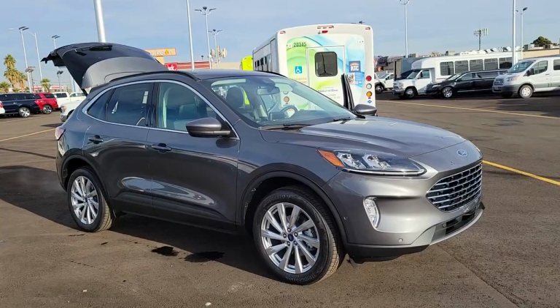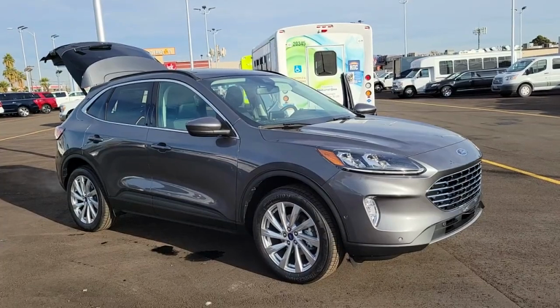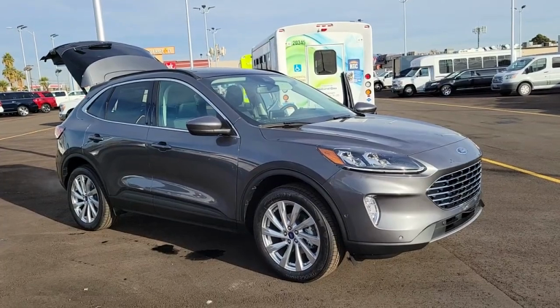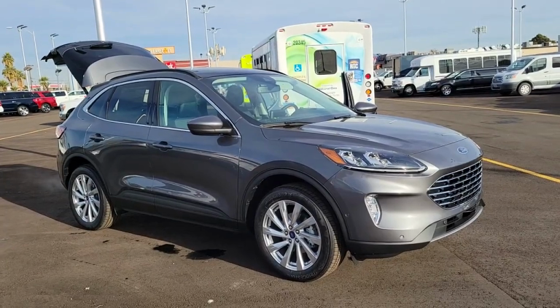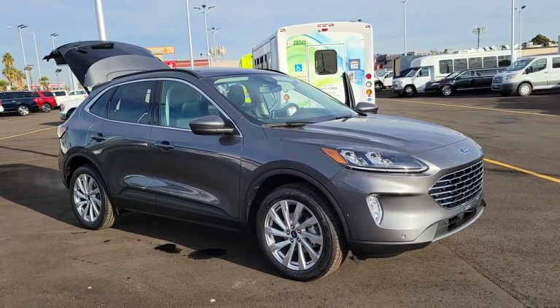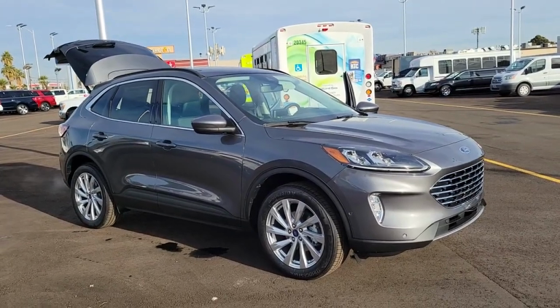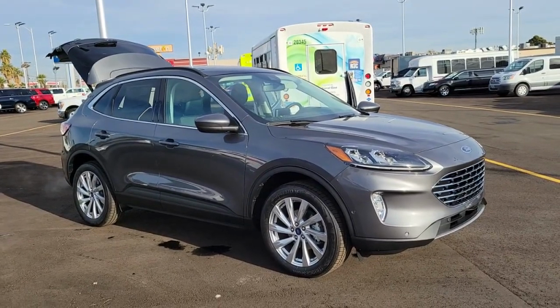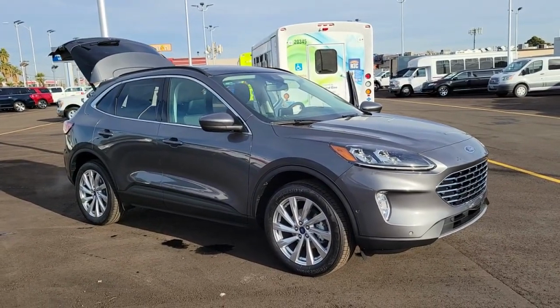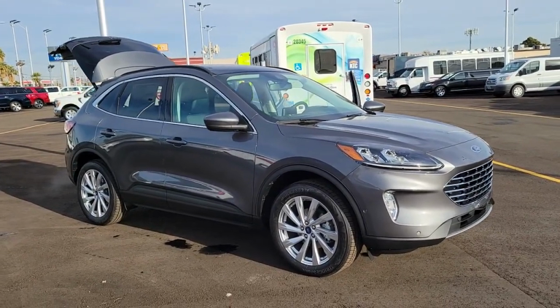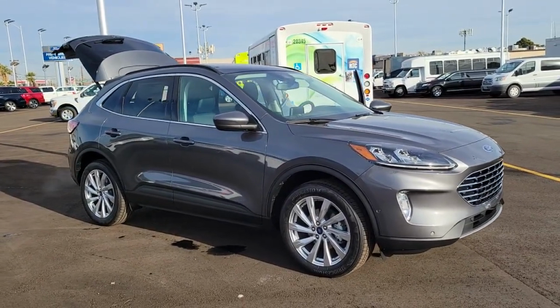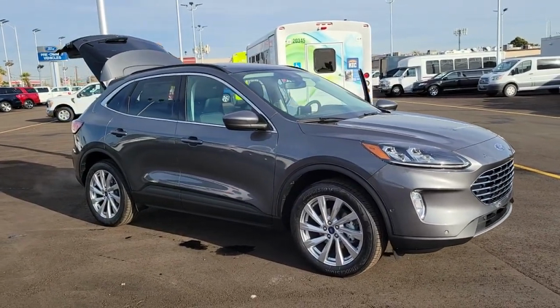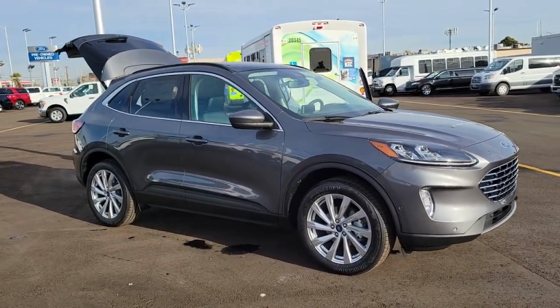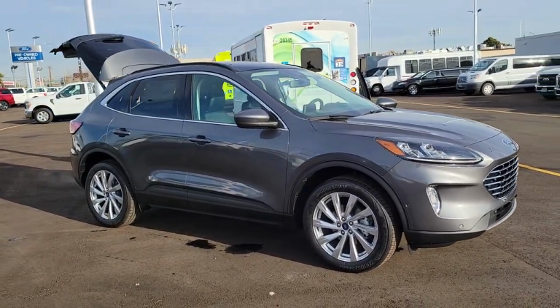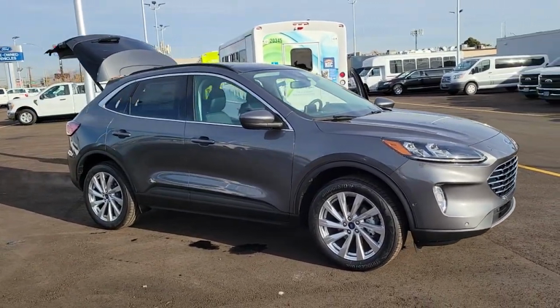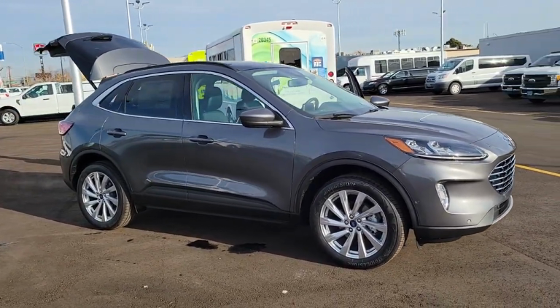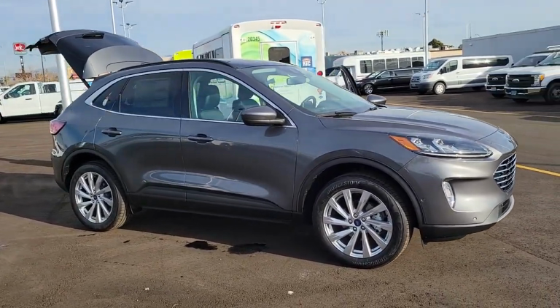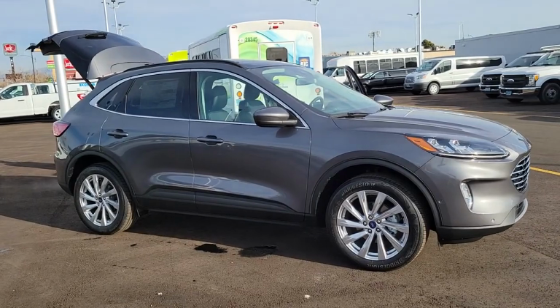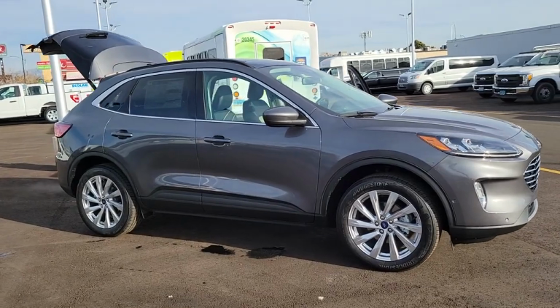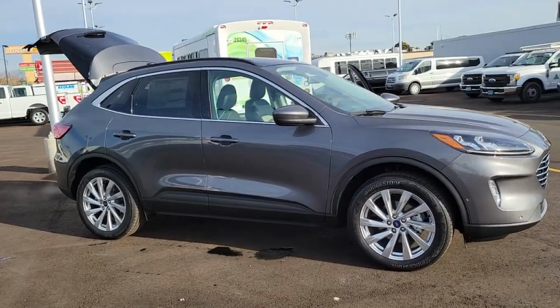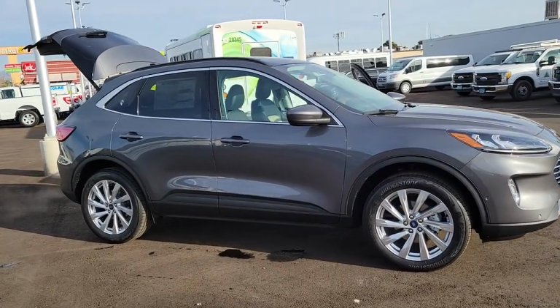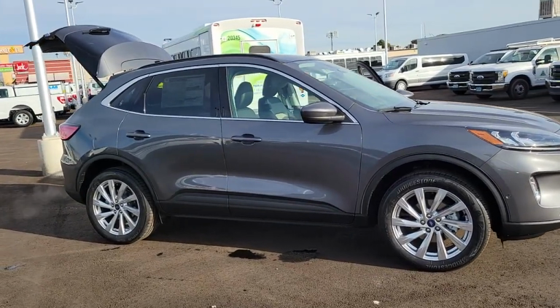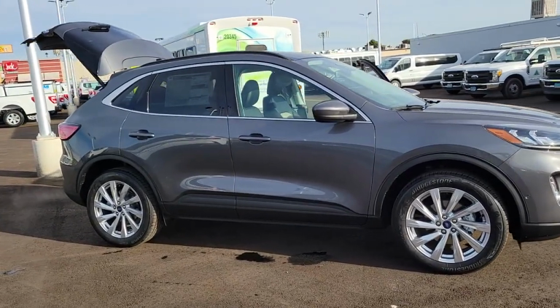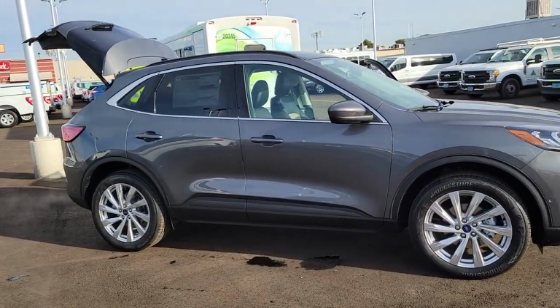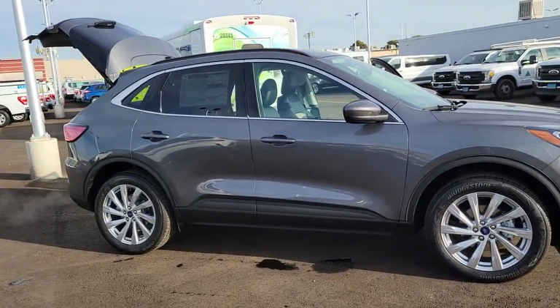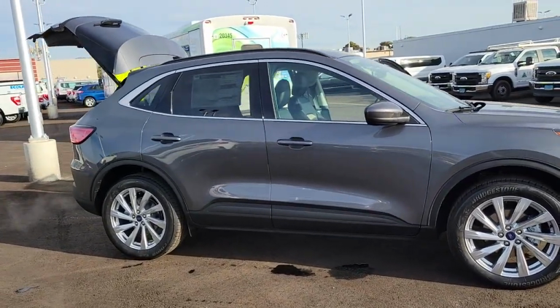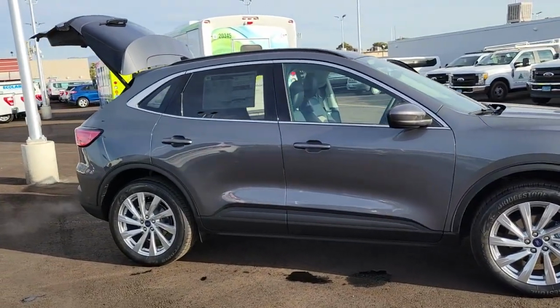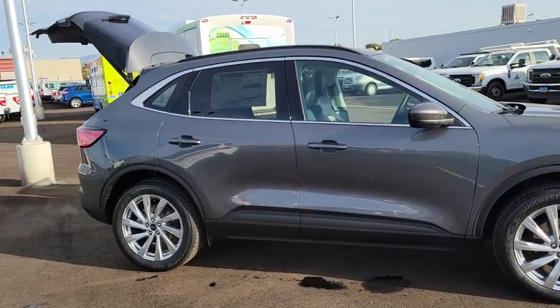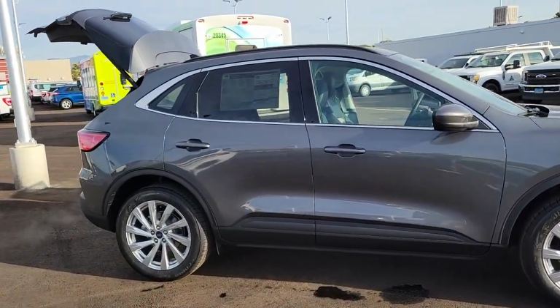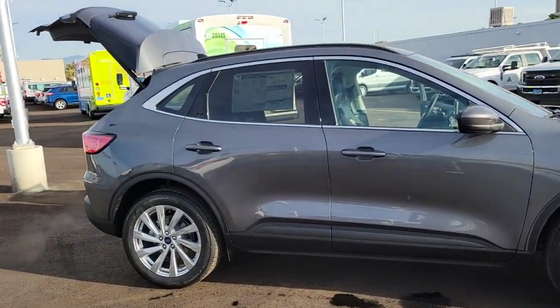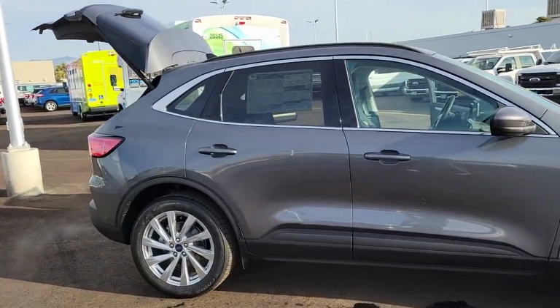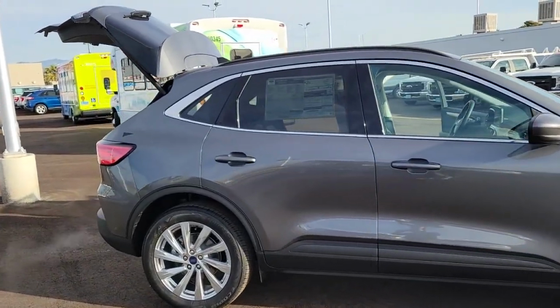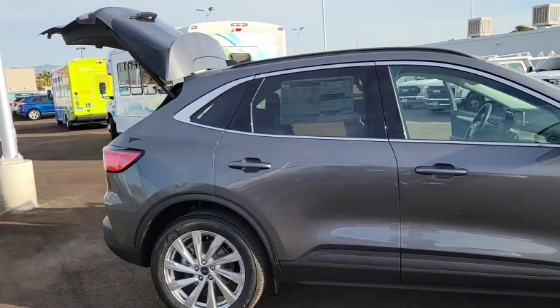Check out this 2021 Ford Escape. Here's a Ford Escape, the sporty compact crossover that takes the stress out of your daily drive.